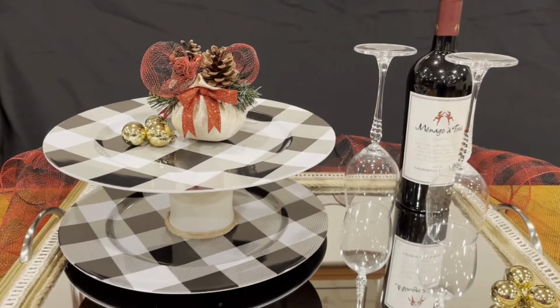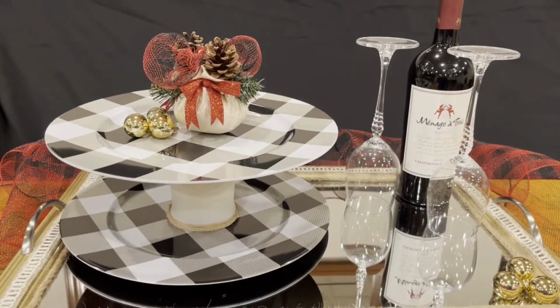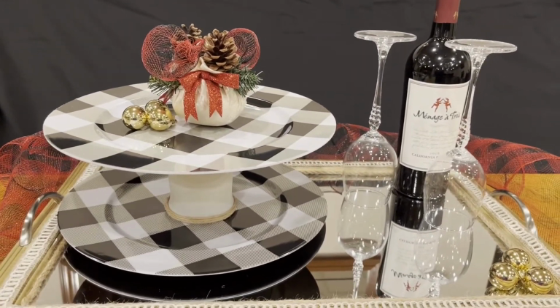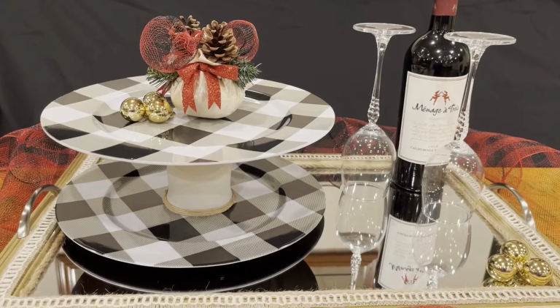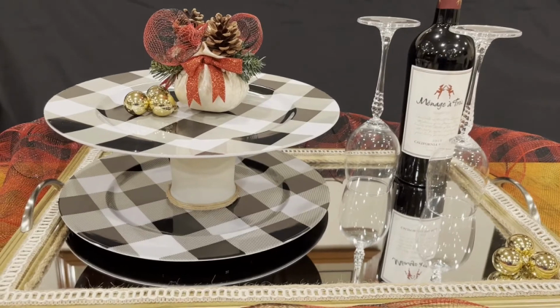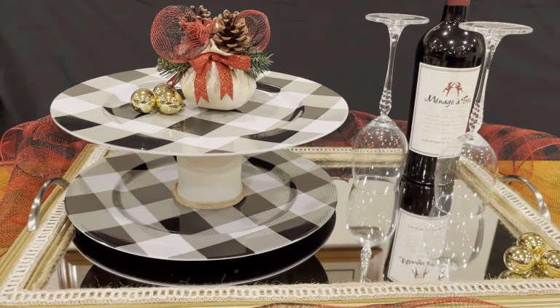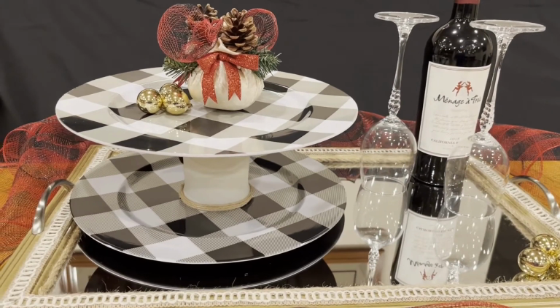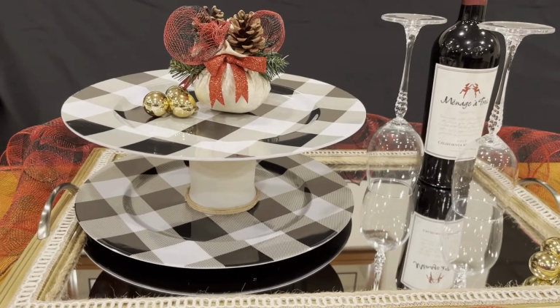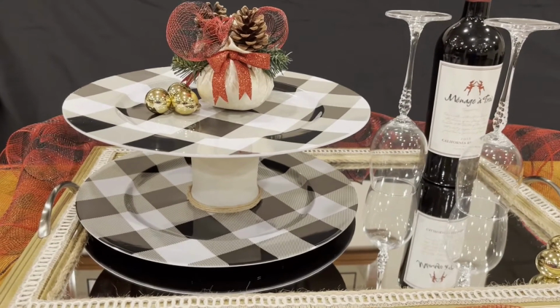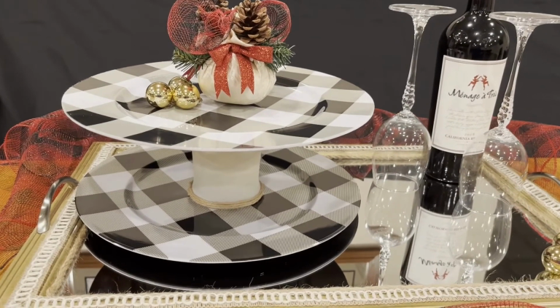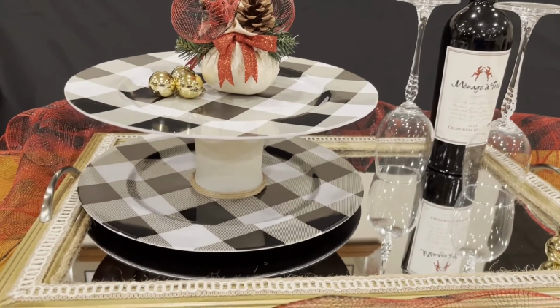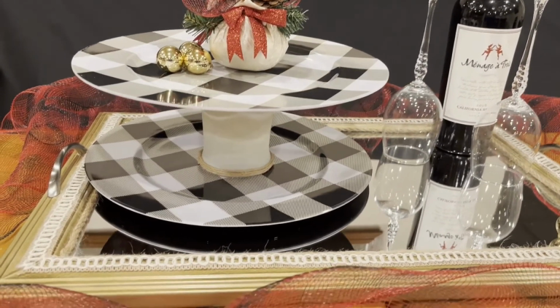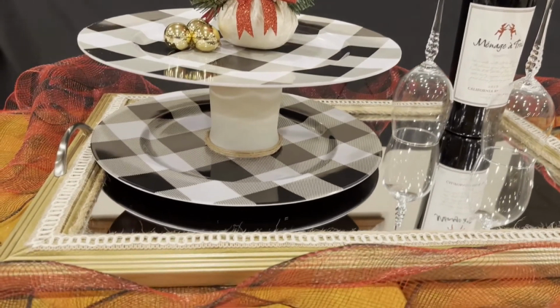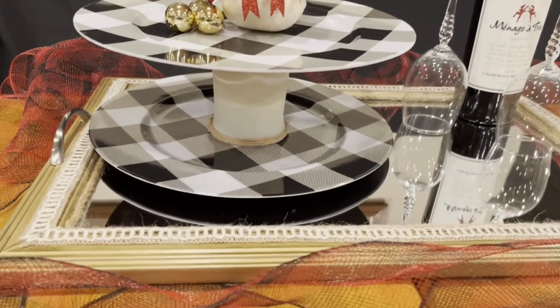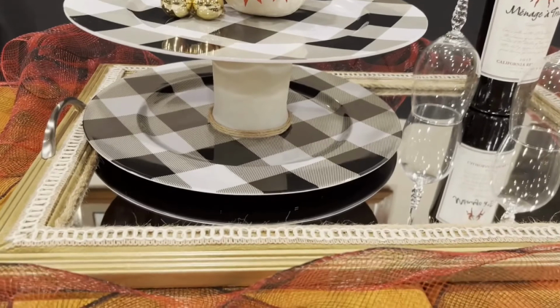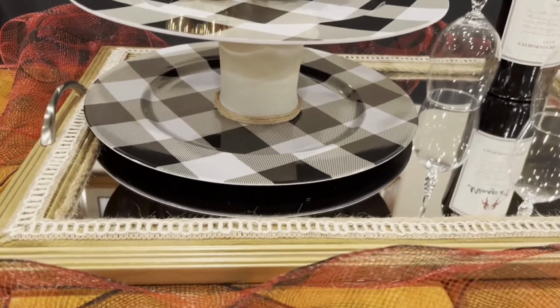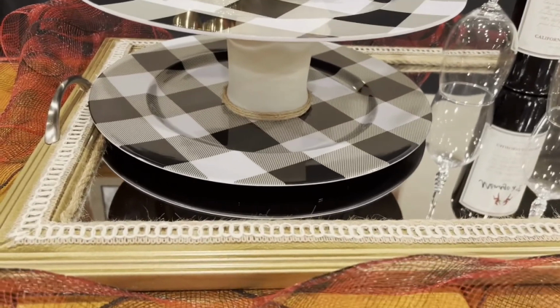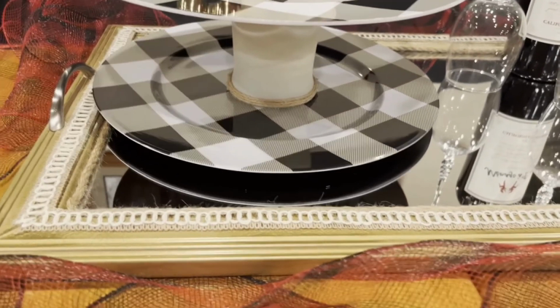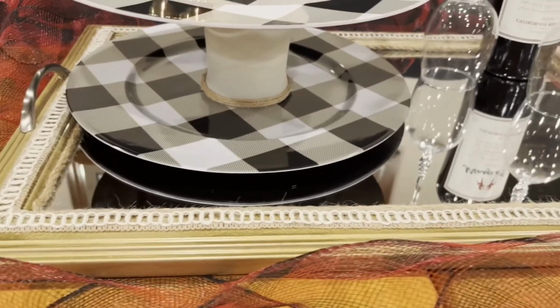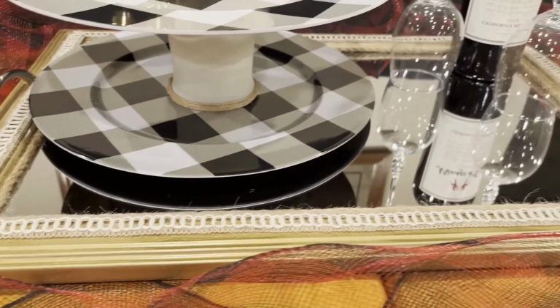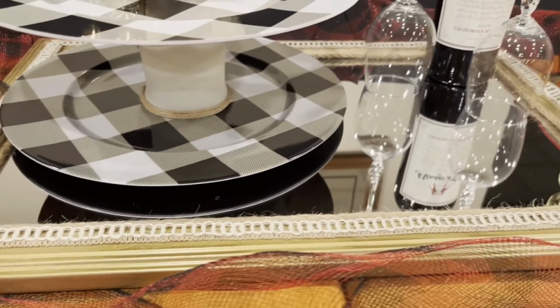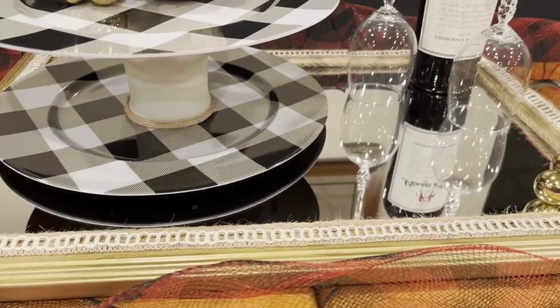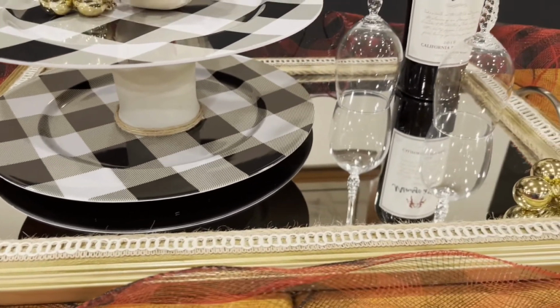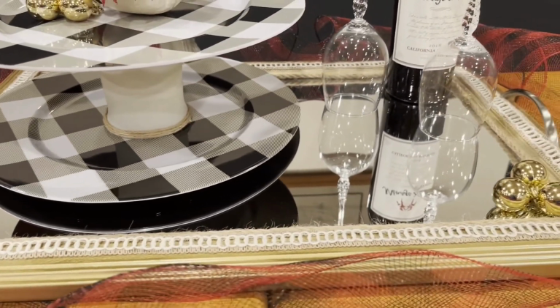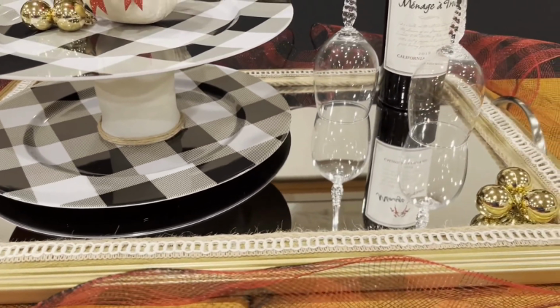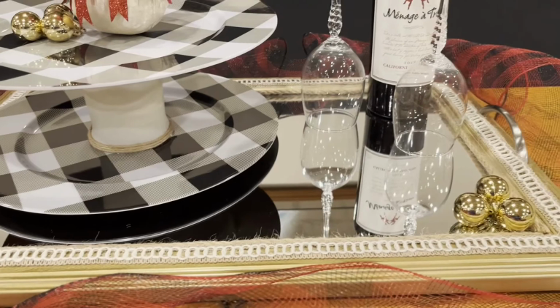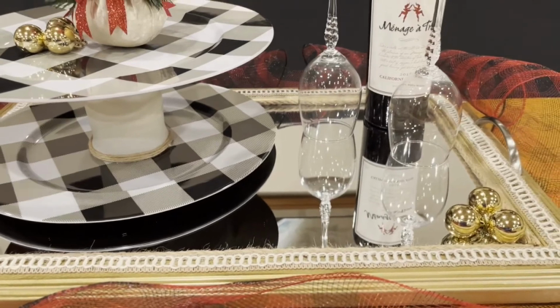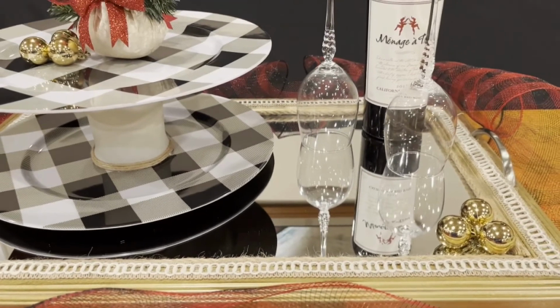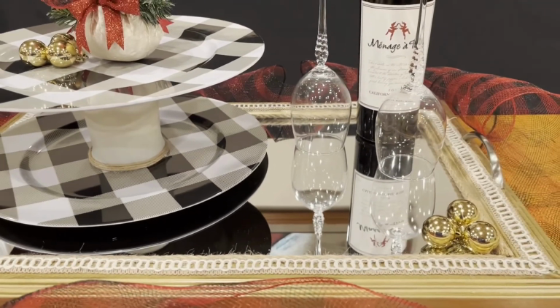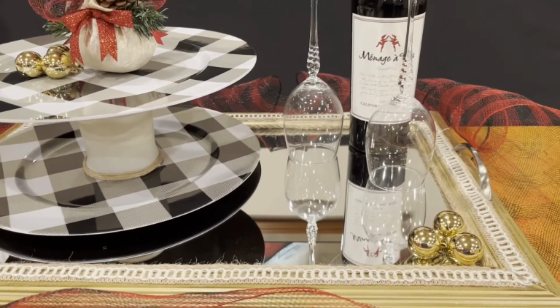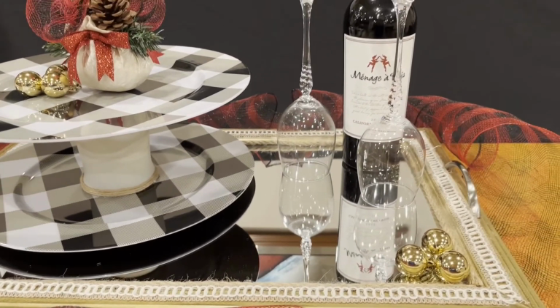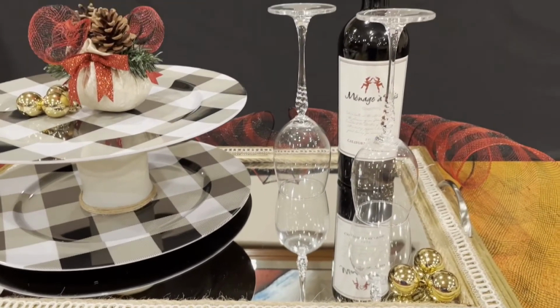So, two-tiered serving platter. You can put cookies, cupcakes, anything — chips, whatever you want on it — and you're all set for the holiday season. Thank you so much for watching.